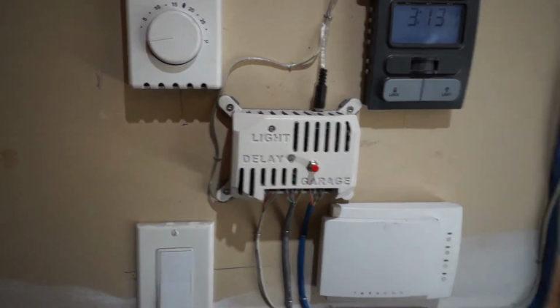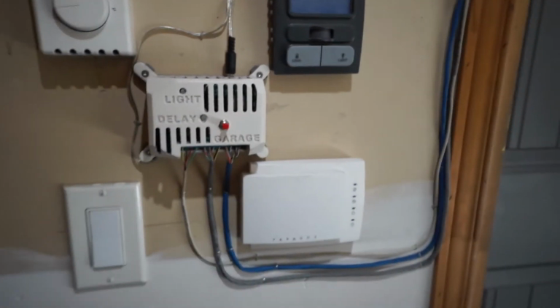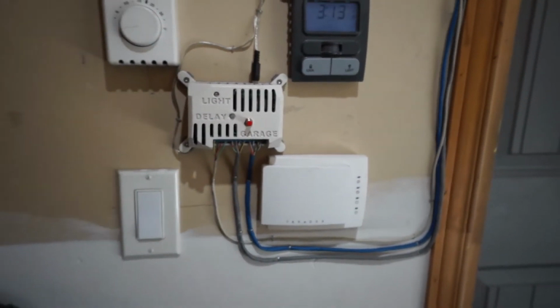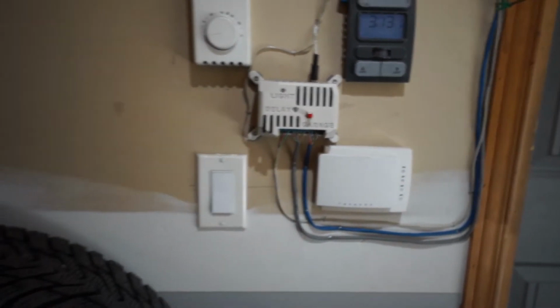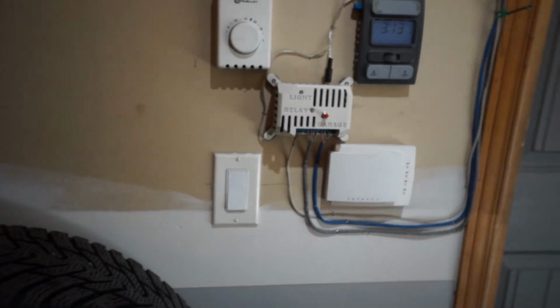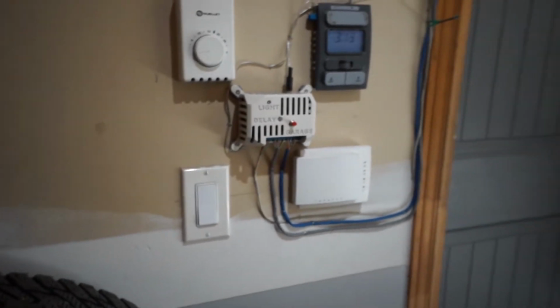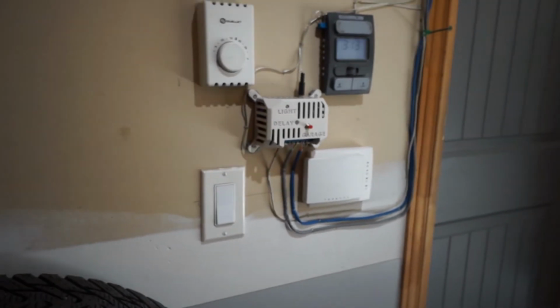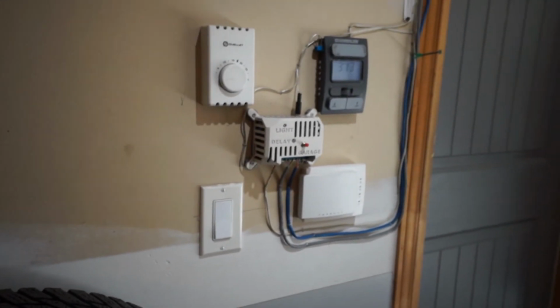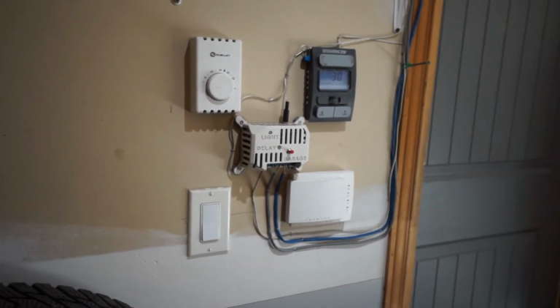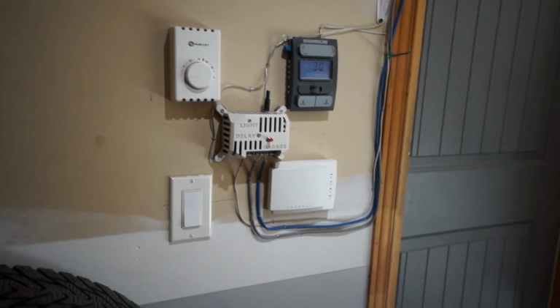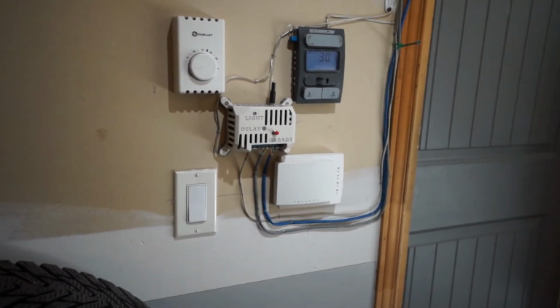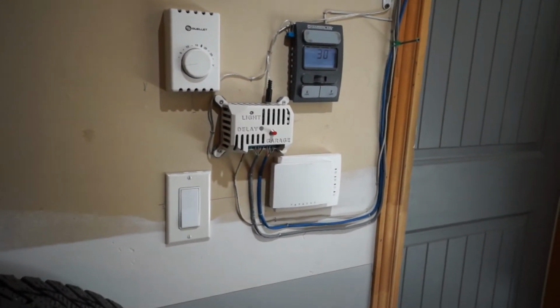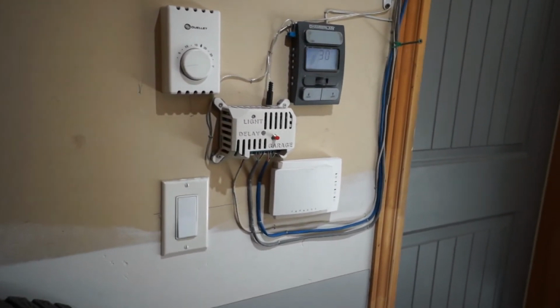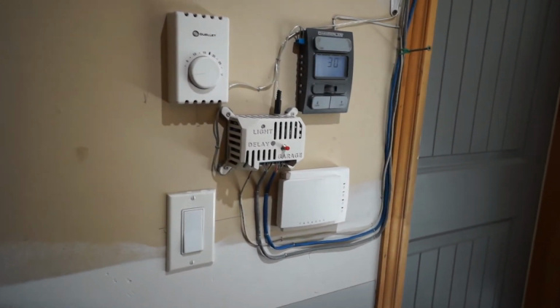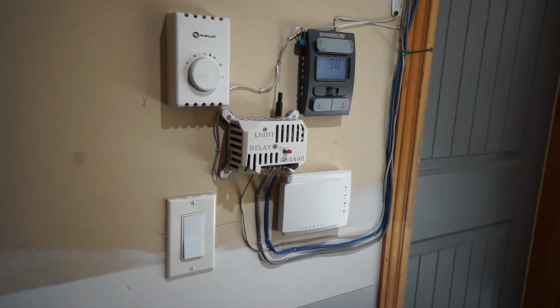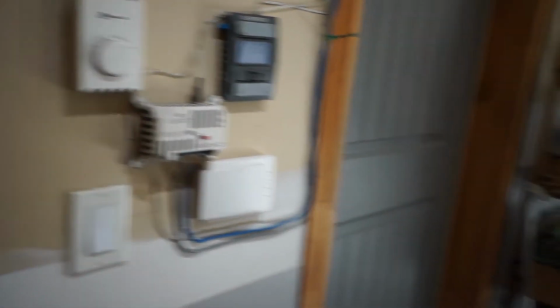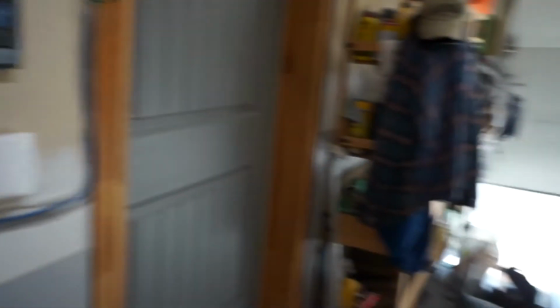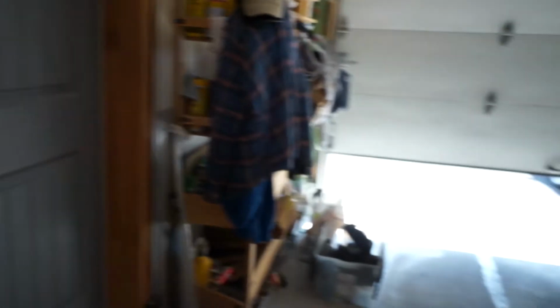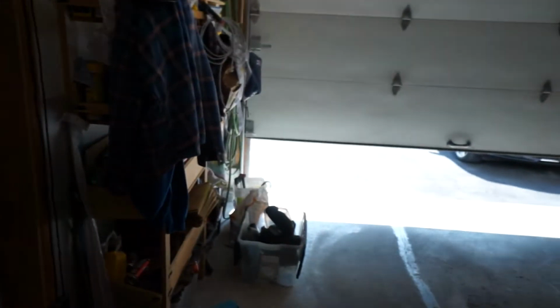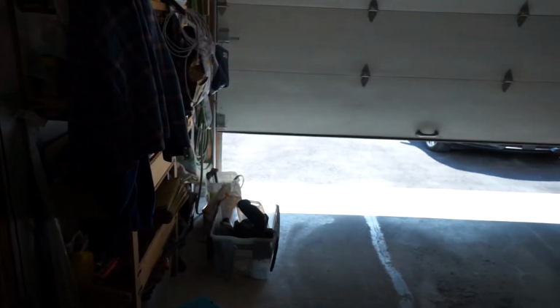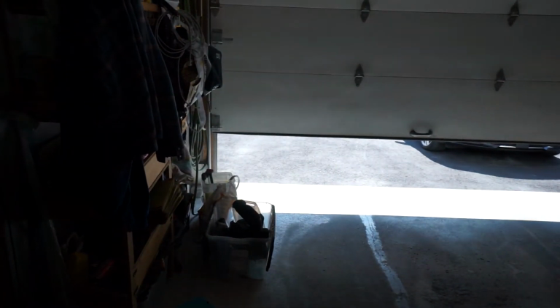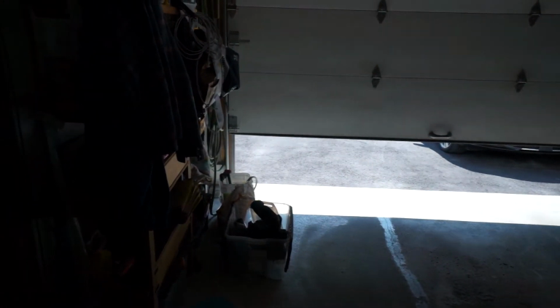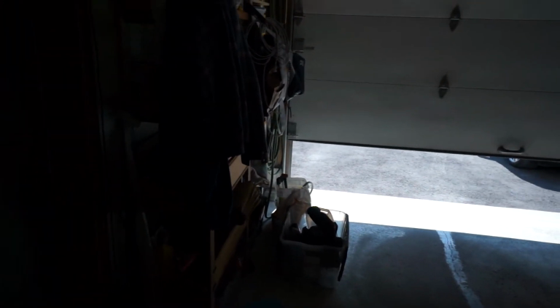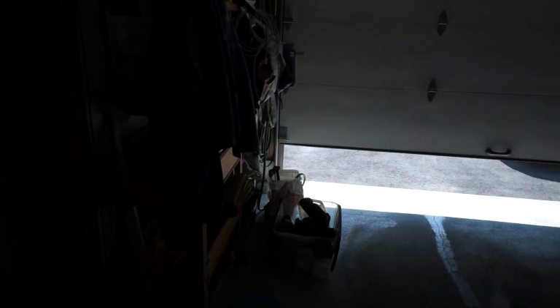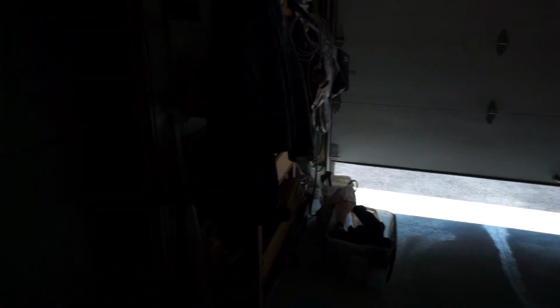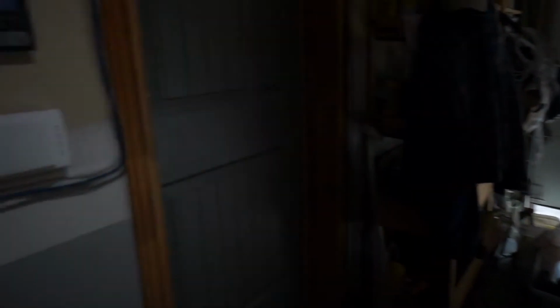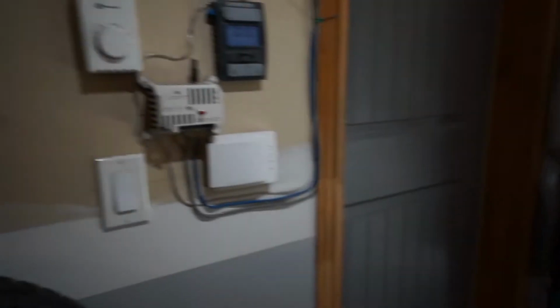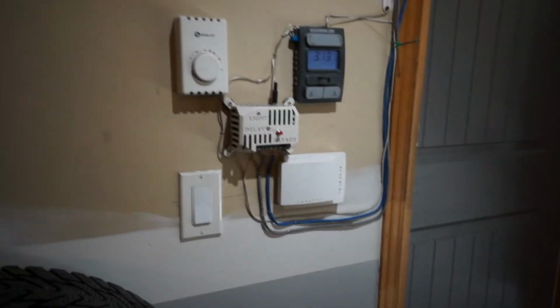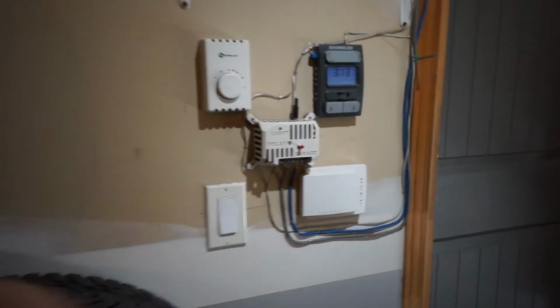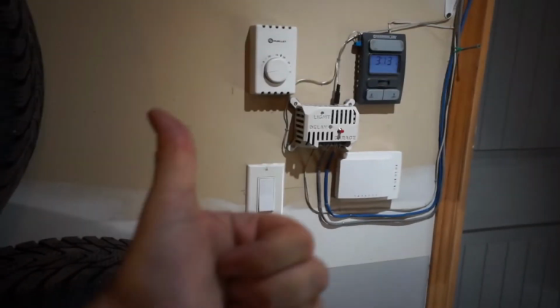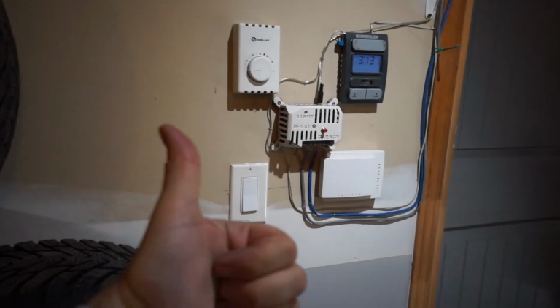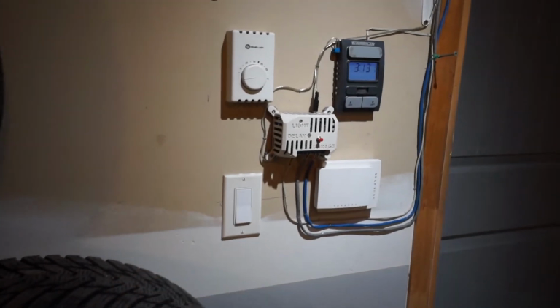If I'm doing nothing, the door will close. Let's see. Oh, it's closing! Very nice, it's working.